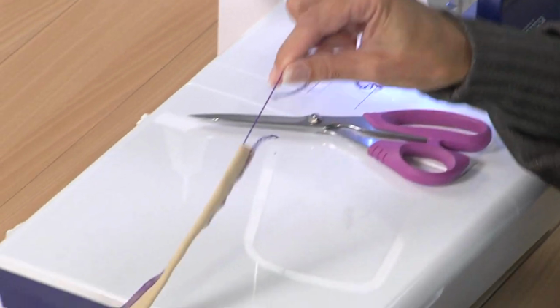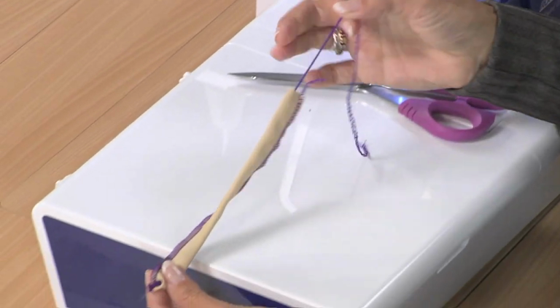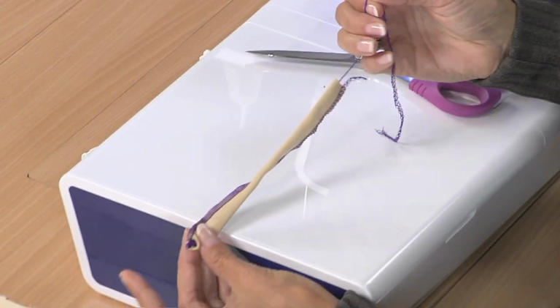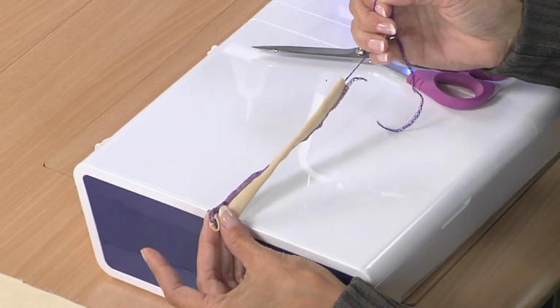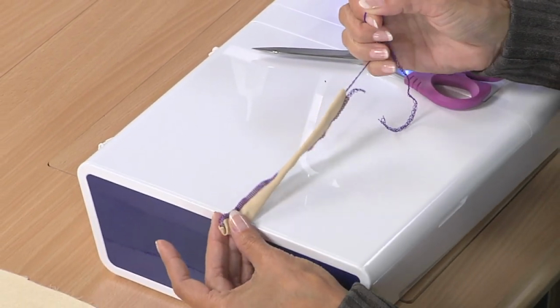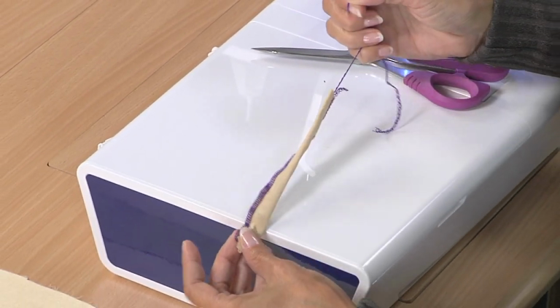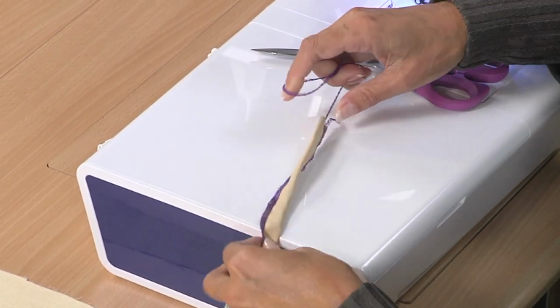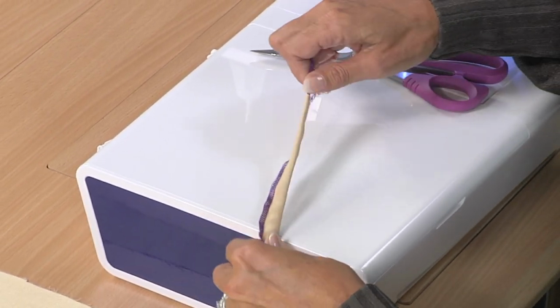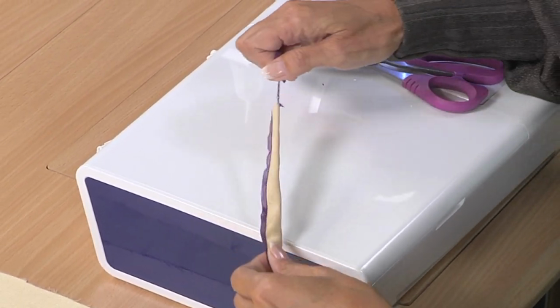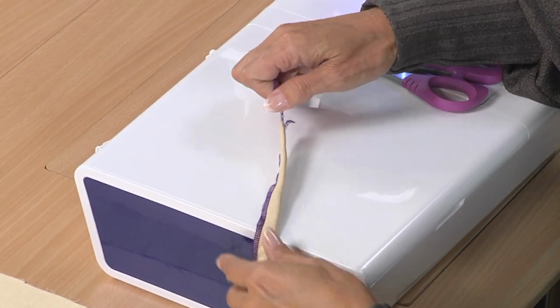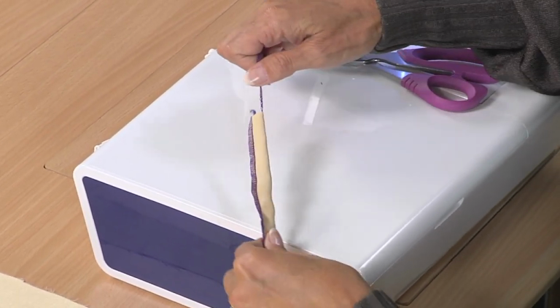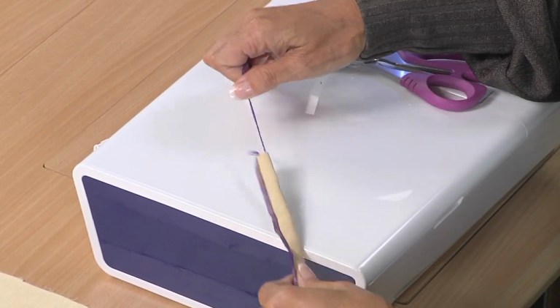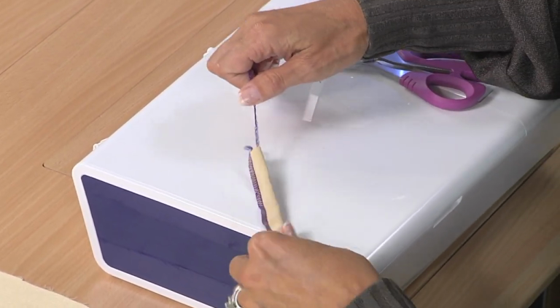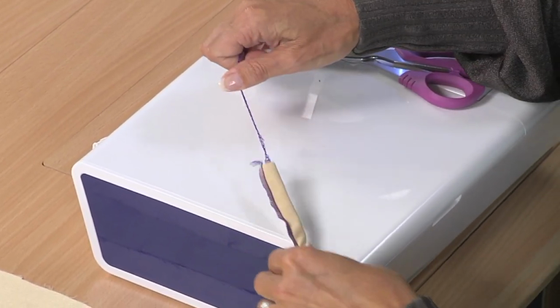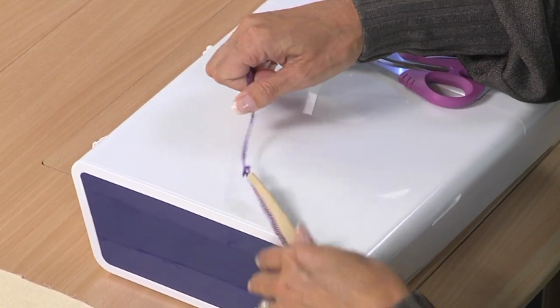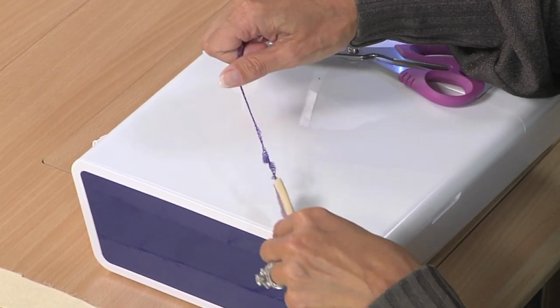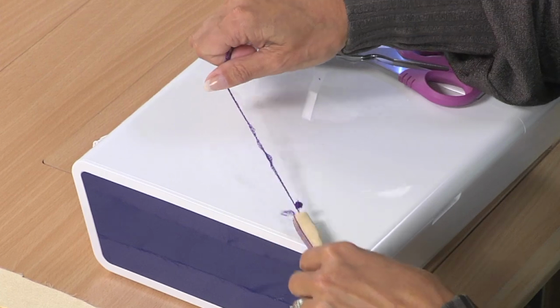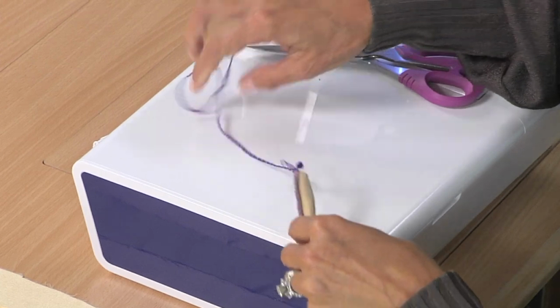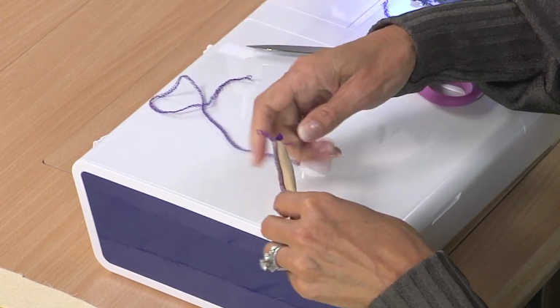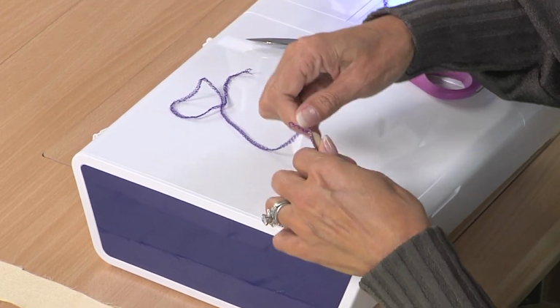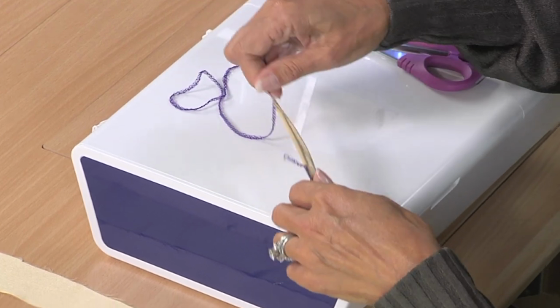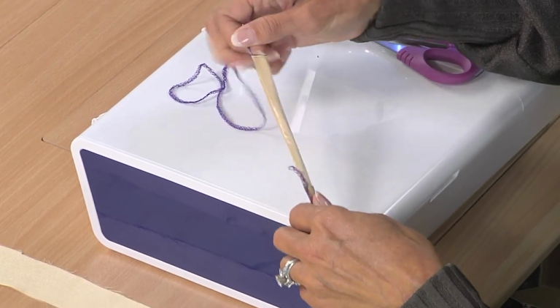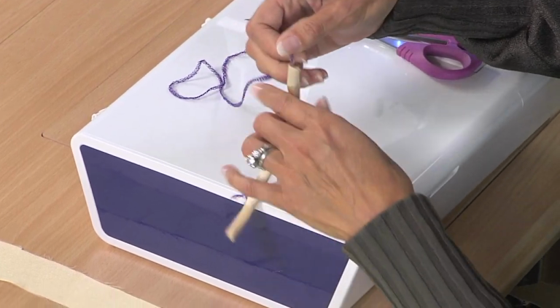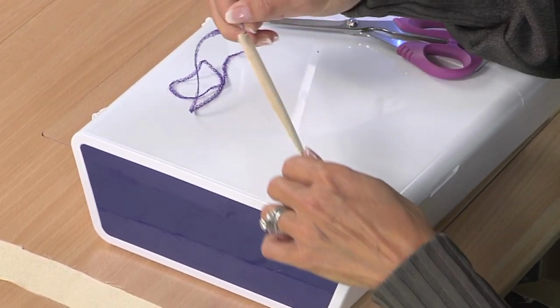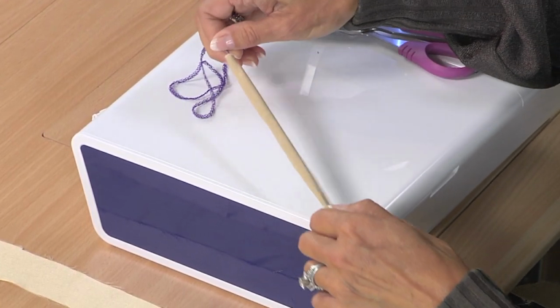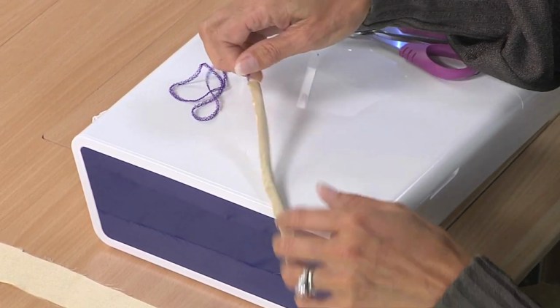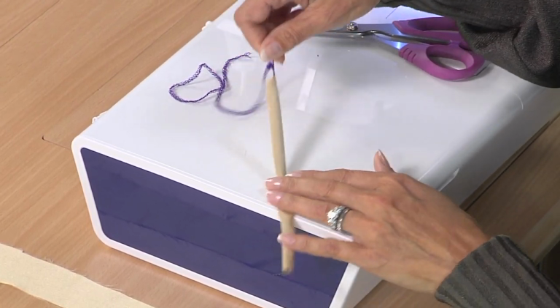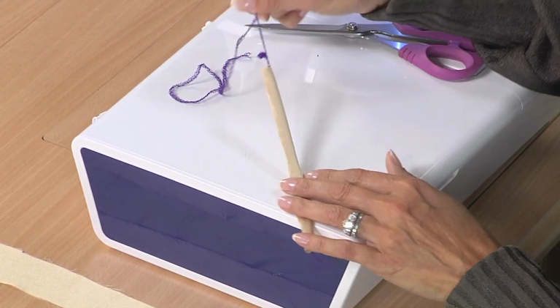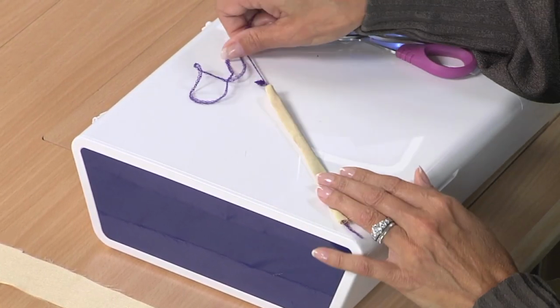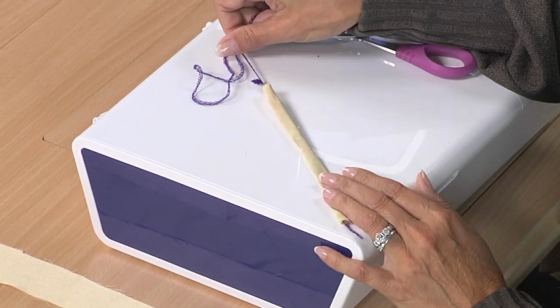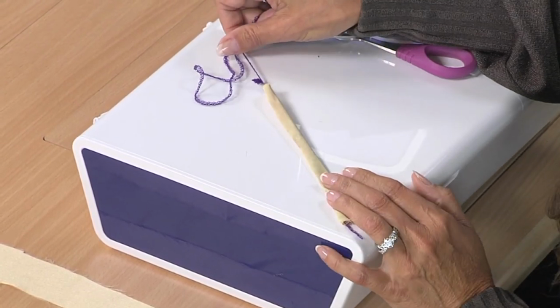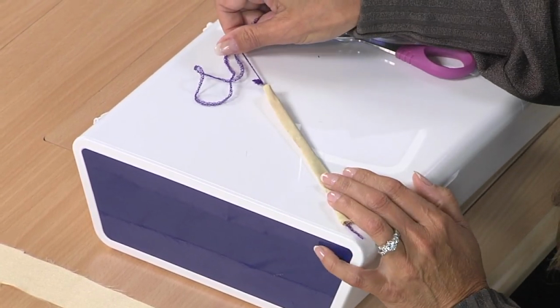And then we give this a little tug. It's really easy on slippery fabric, but you could do this on cotton too. Voila! There's your spaghetti strap.